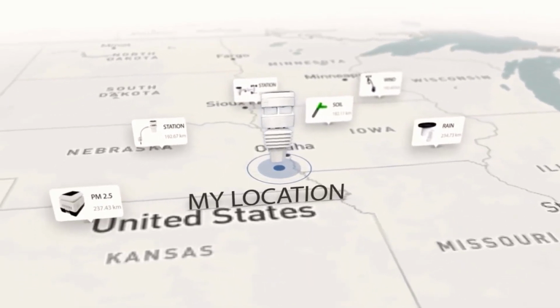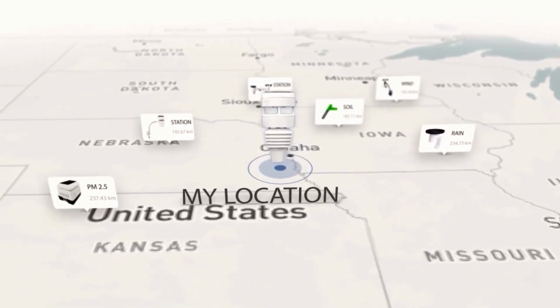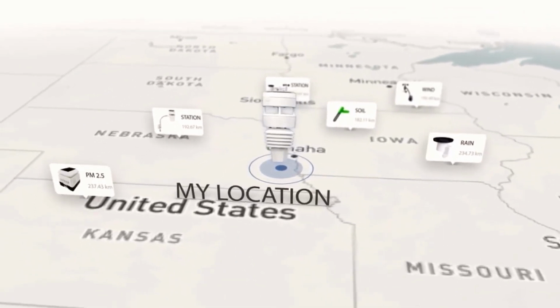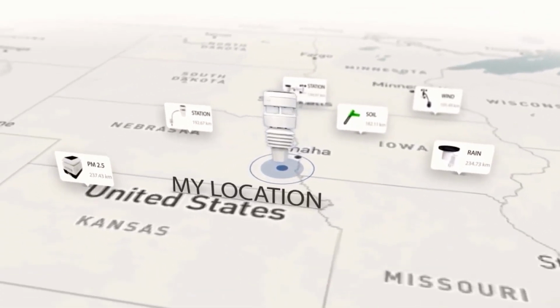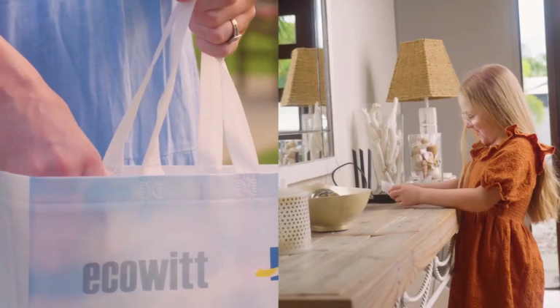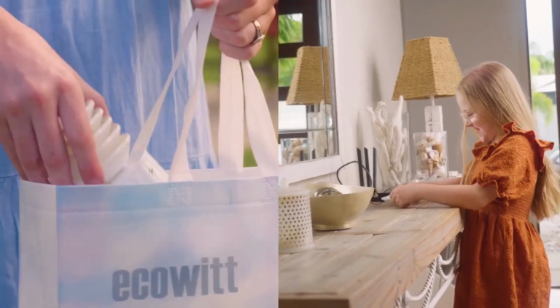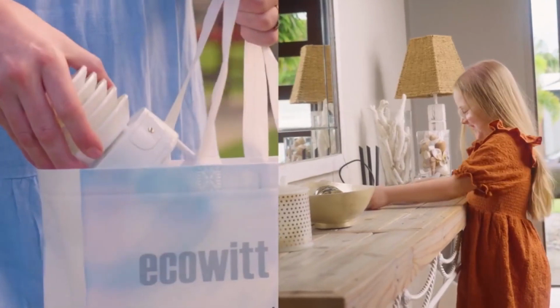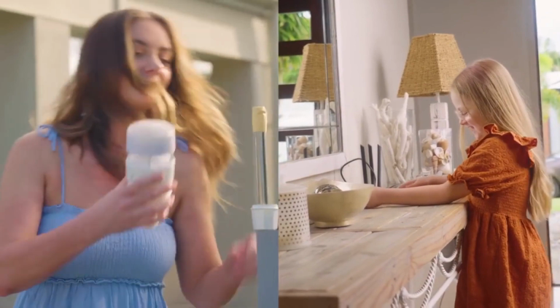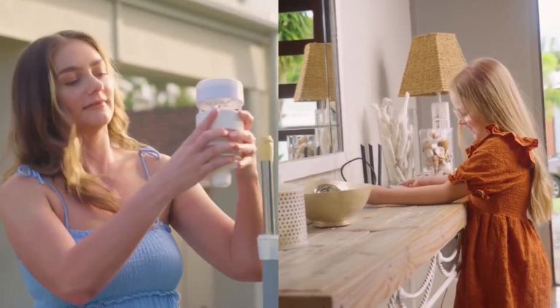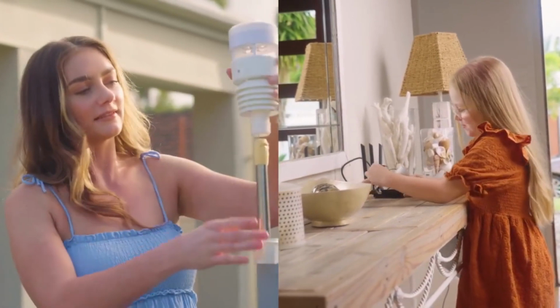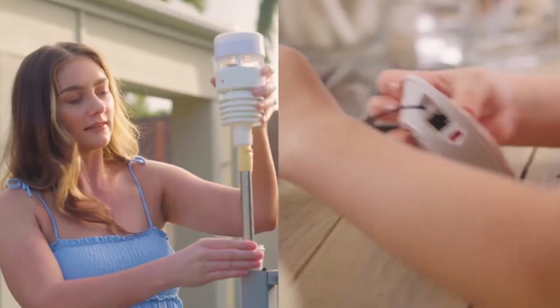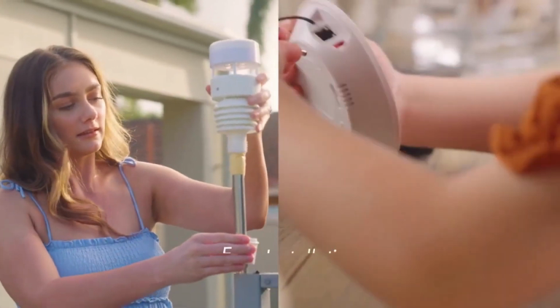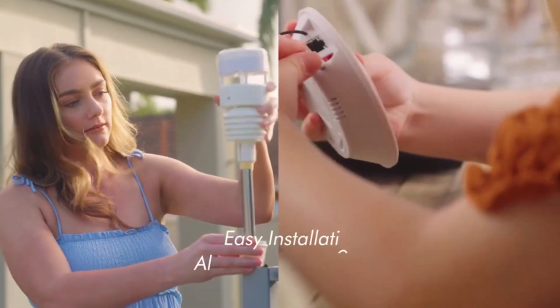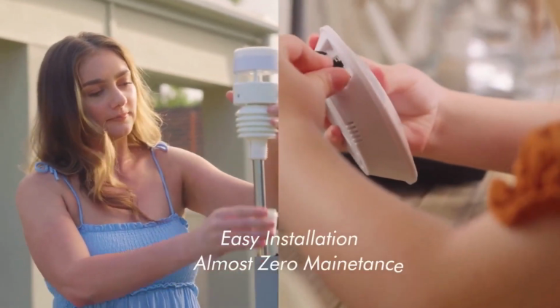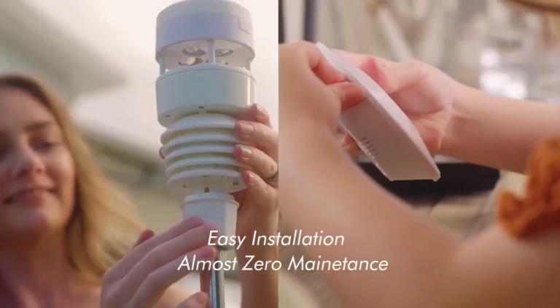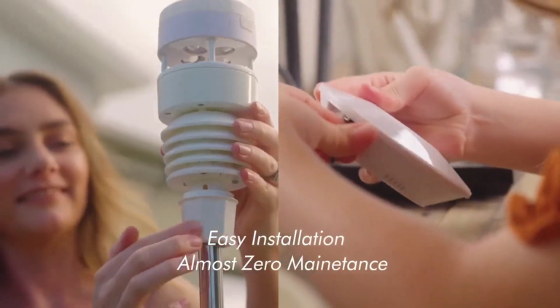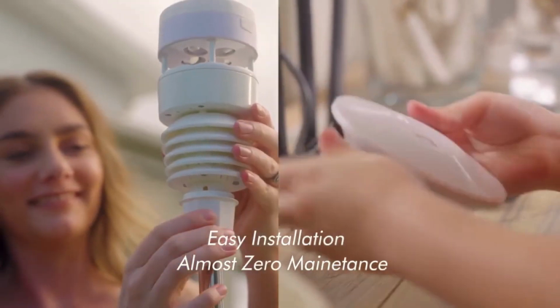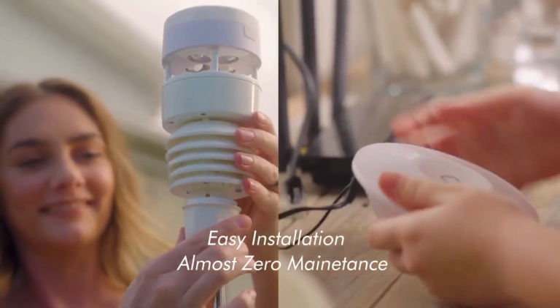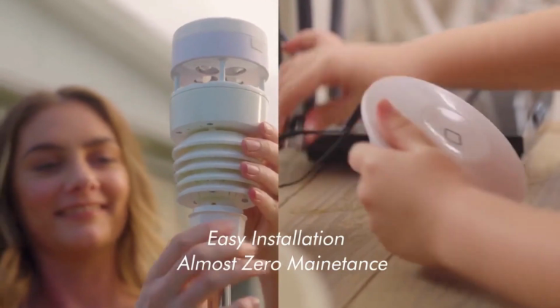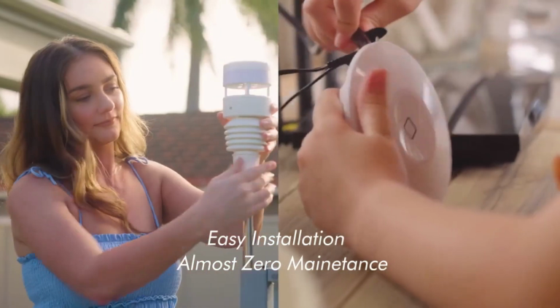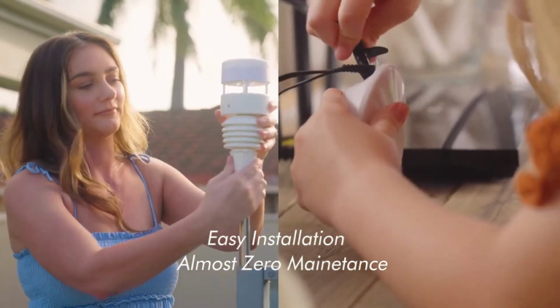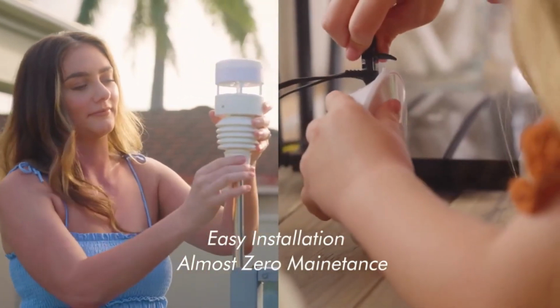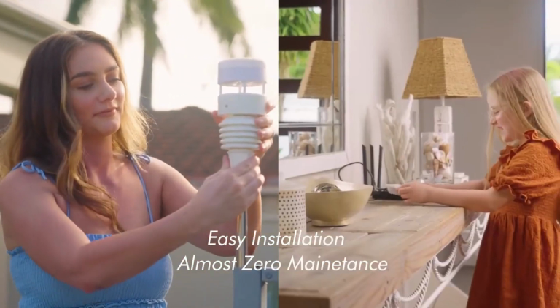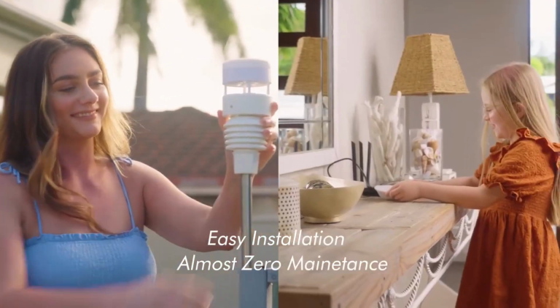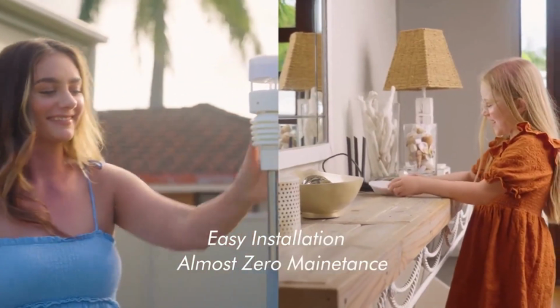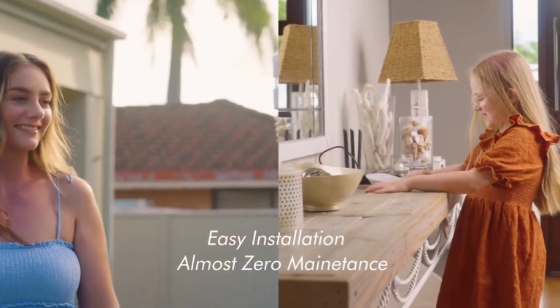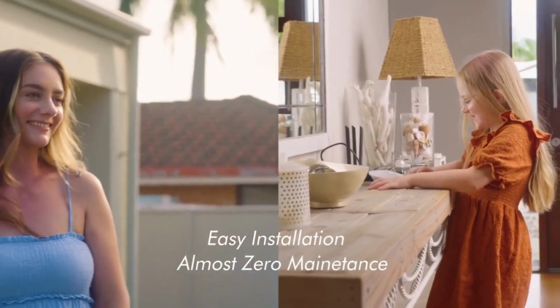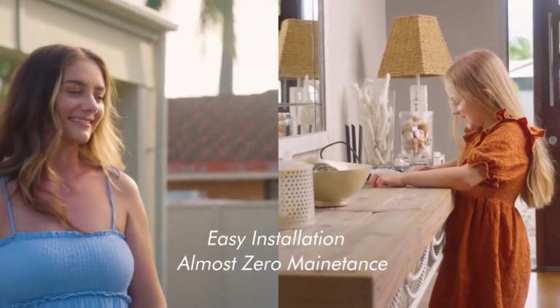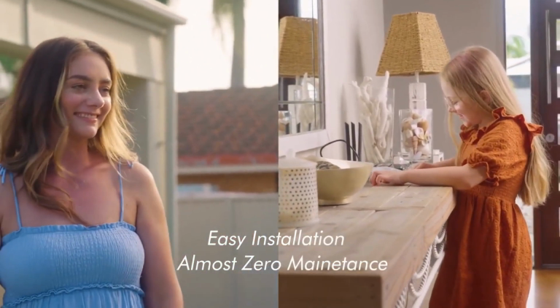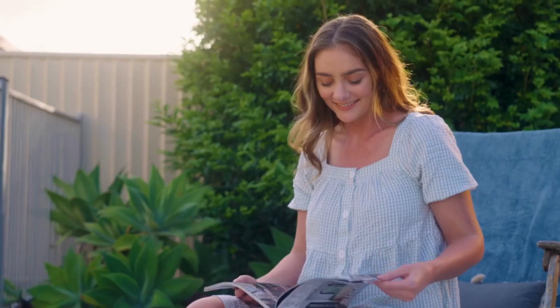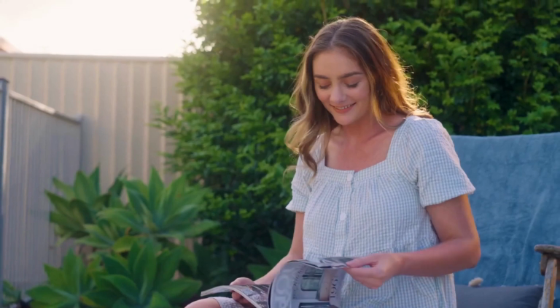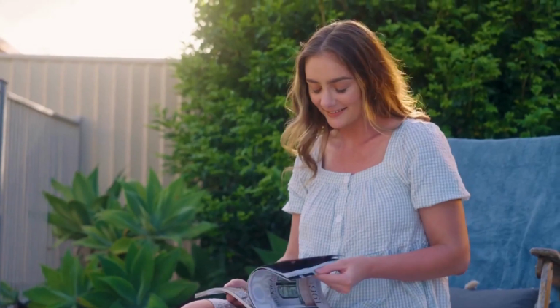With up to 150 meter wireless receiving distance, you can install the WITBOY on your roof, beside your garden, in your driveway, or on your fence. Without hardwired power supply and zero maintenance, you get the perfect private and smart weather station at your home.